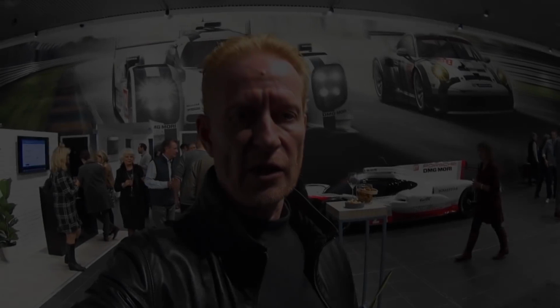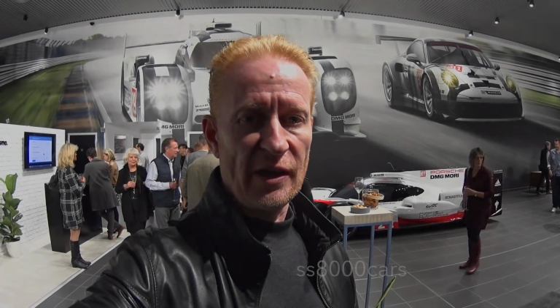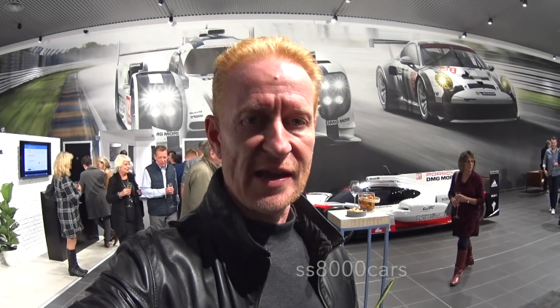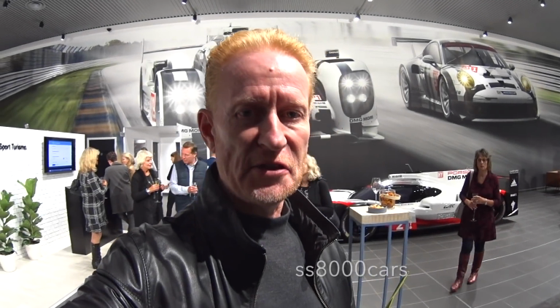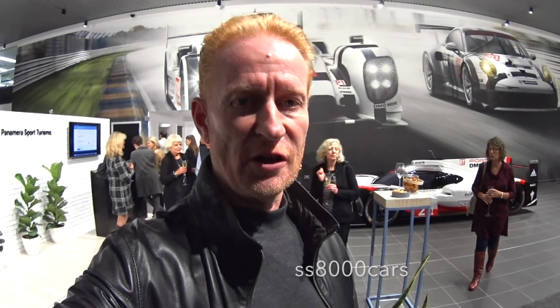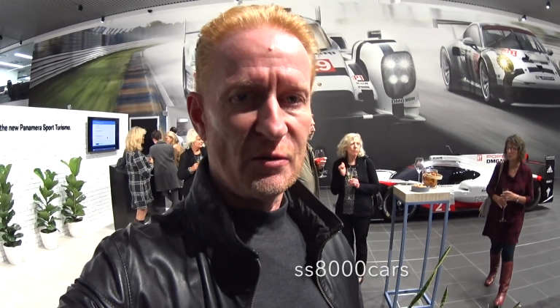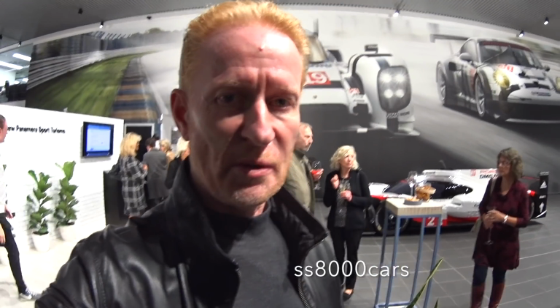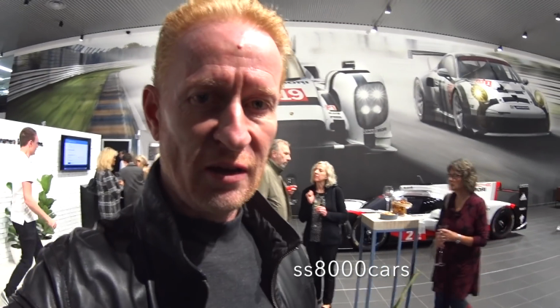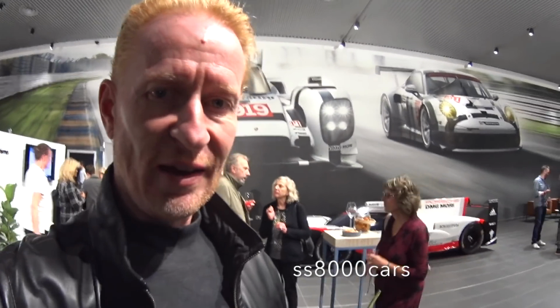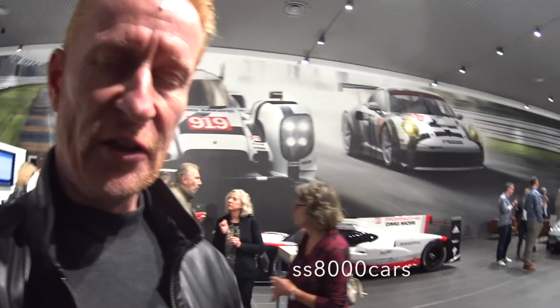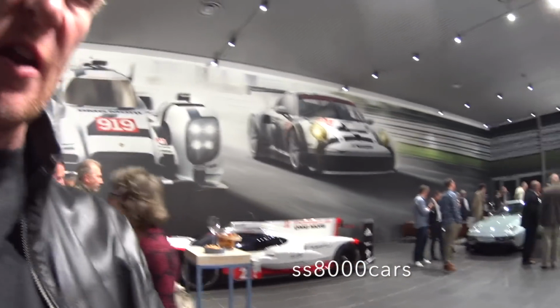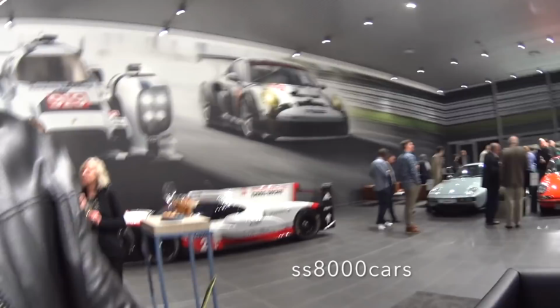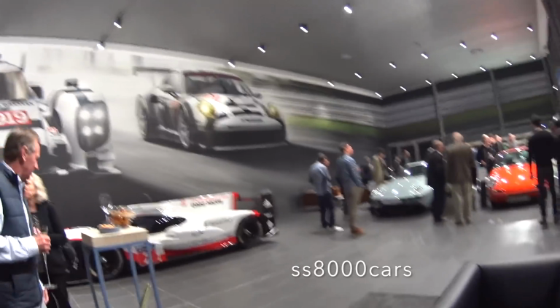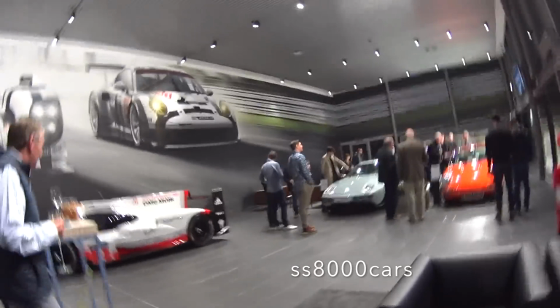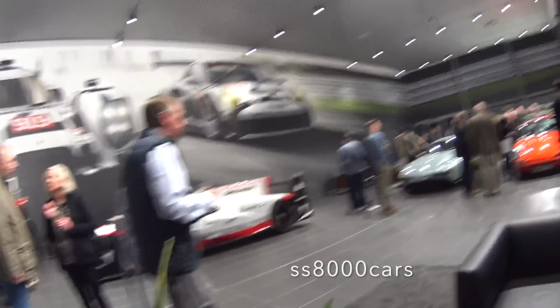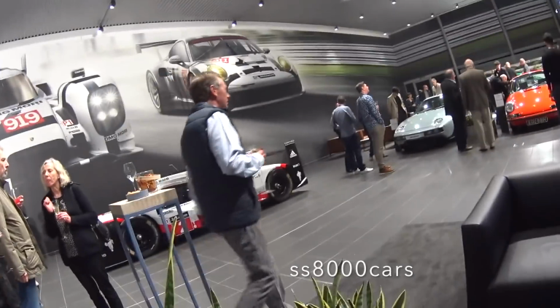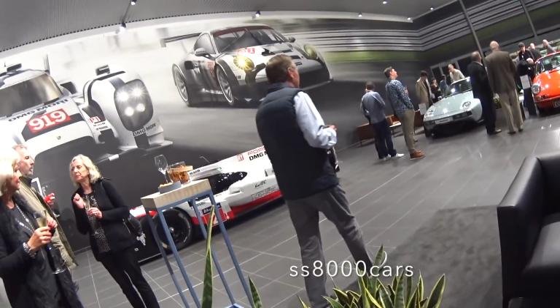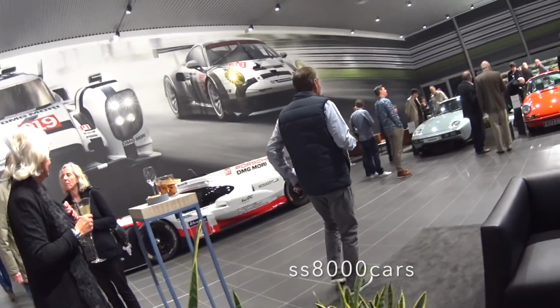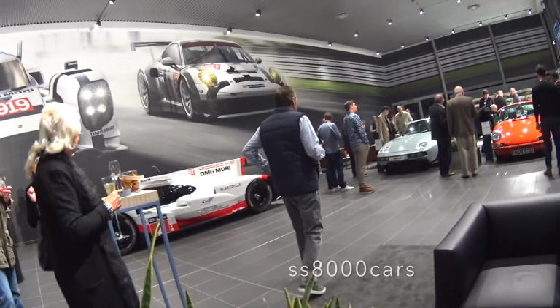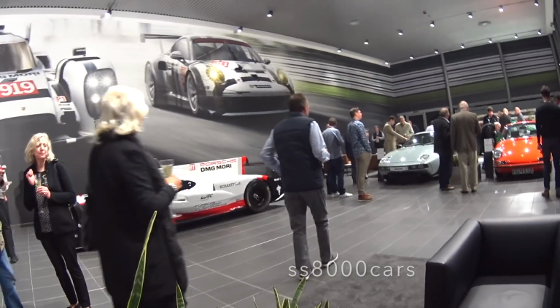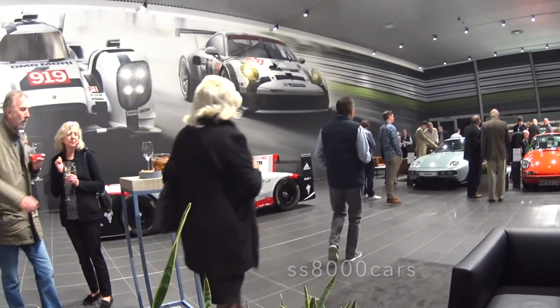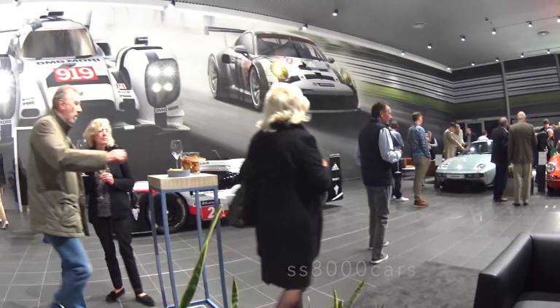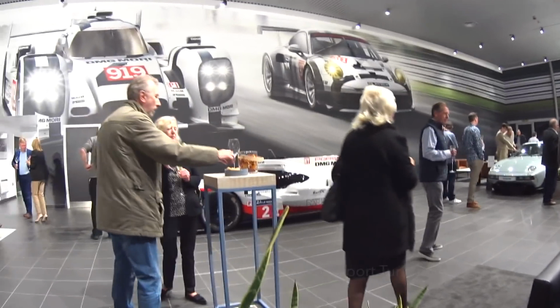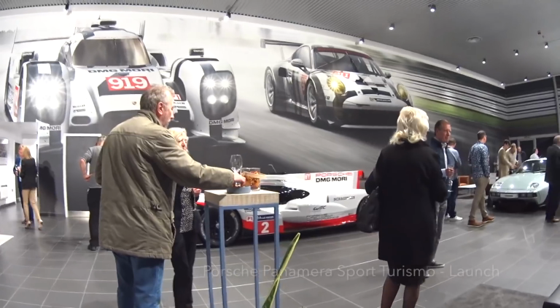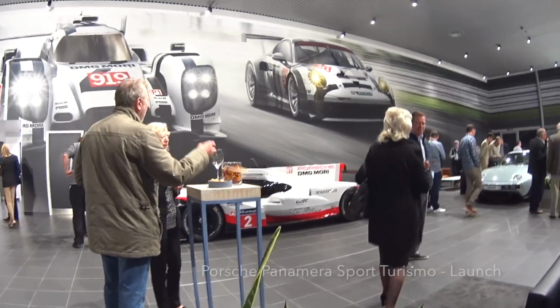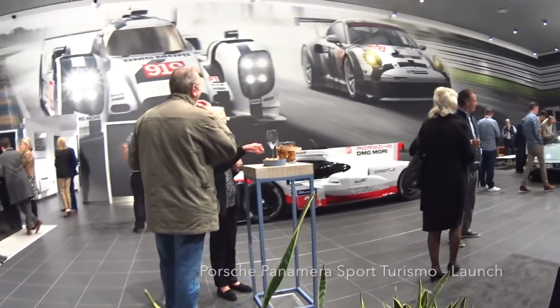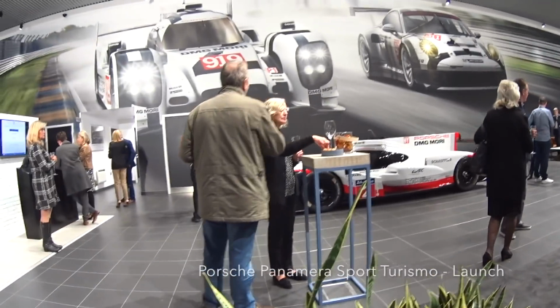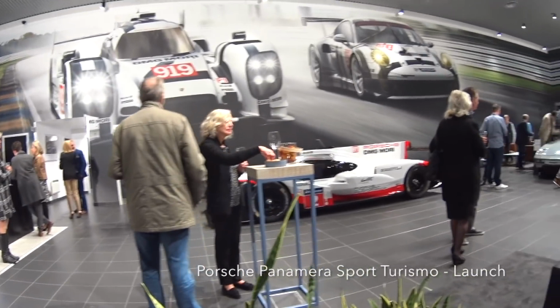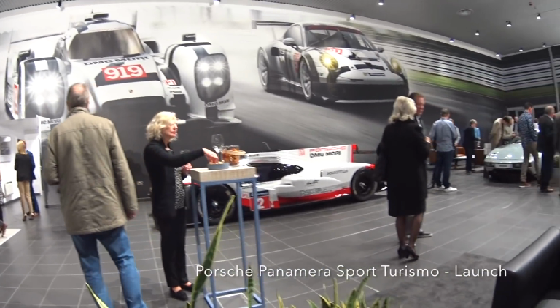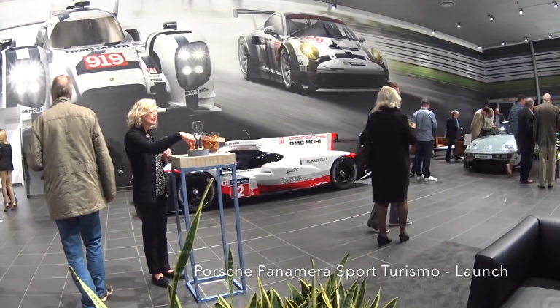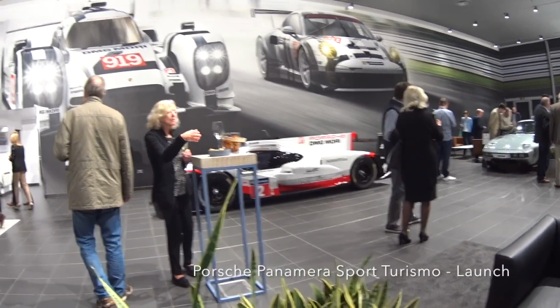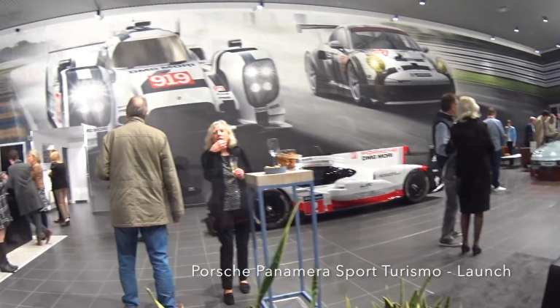Hey guys, Ian at SS8000 Cars and welcome to Porsche at Hatfield. Tonight is the launch of the Panamera Sport Turismo — basically the estate version of the Panamera.